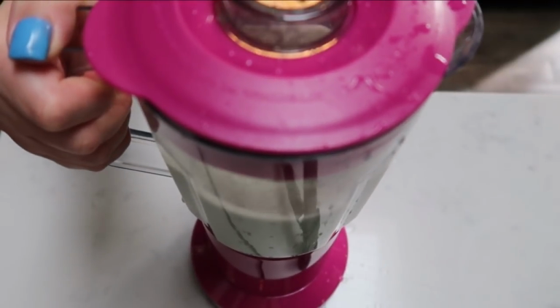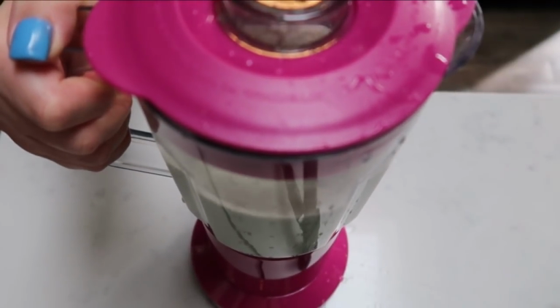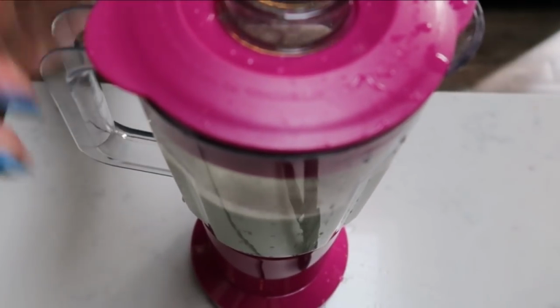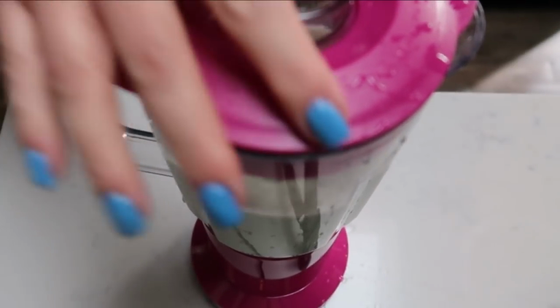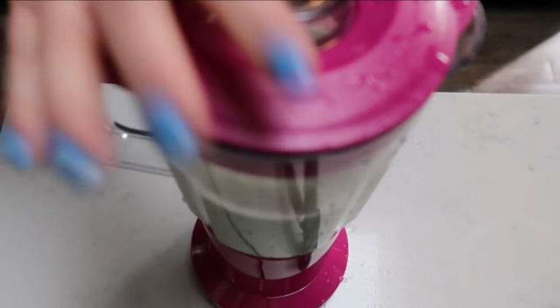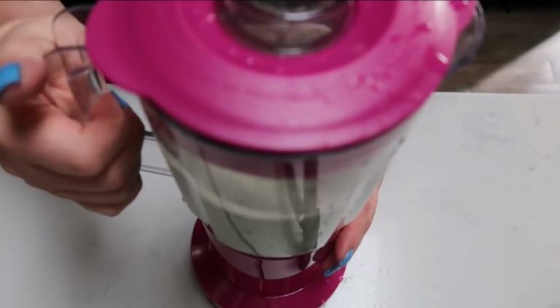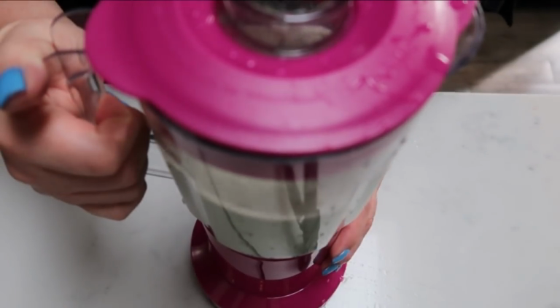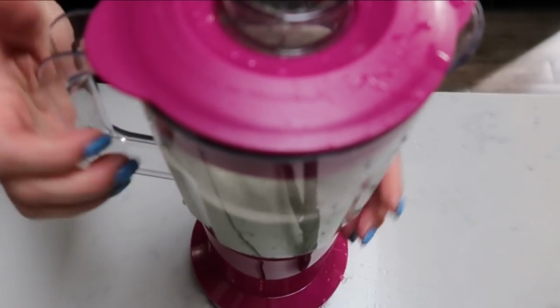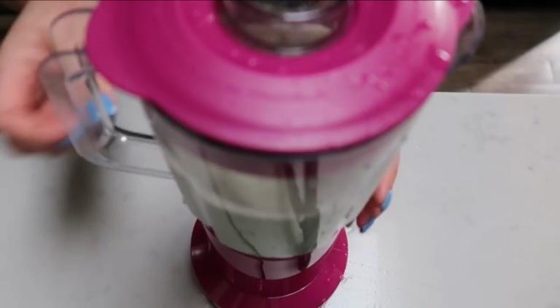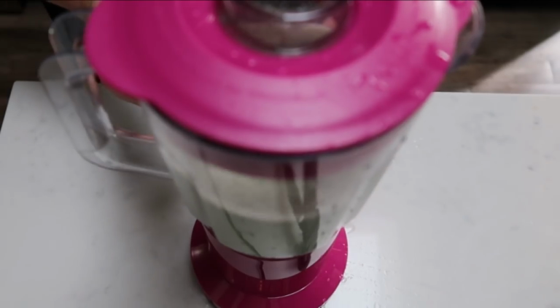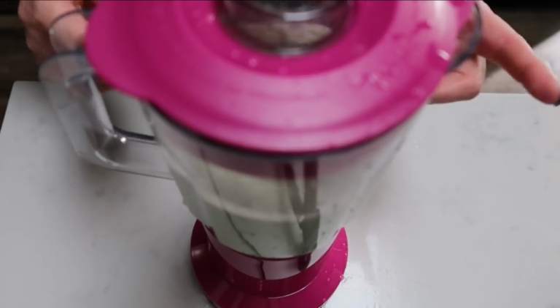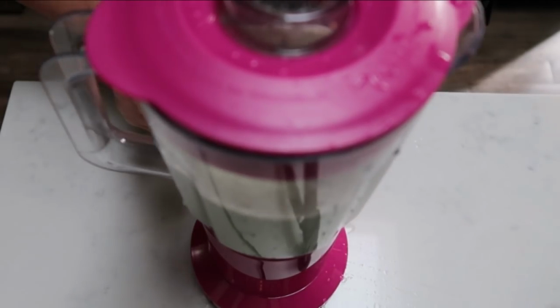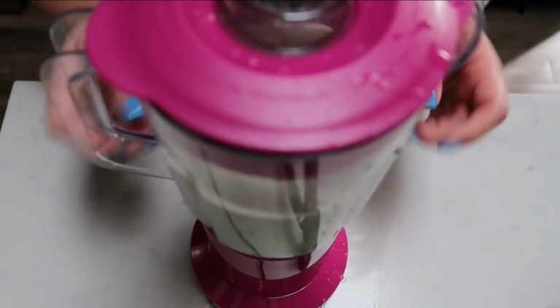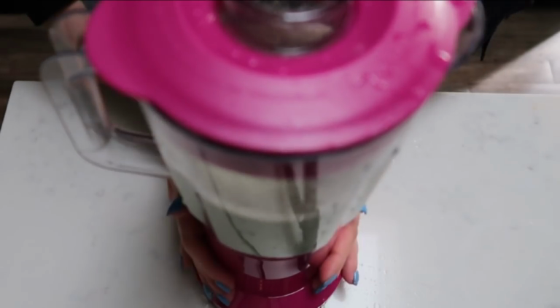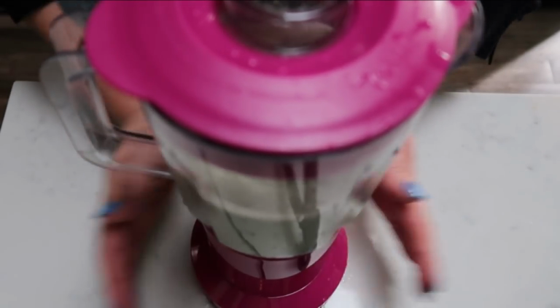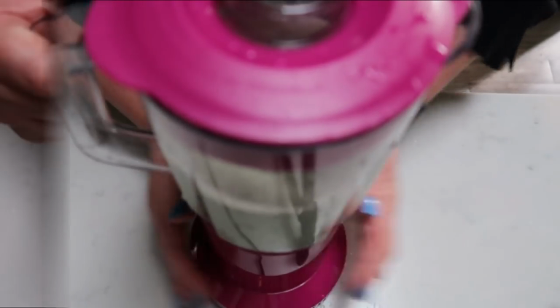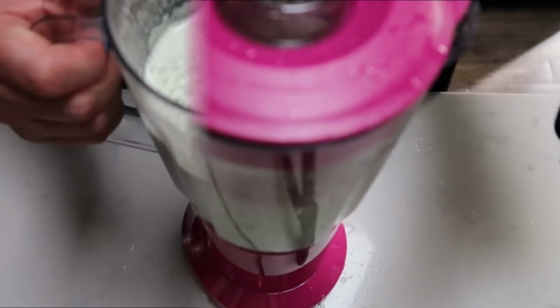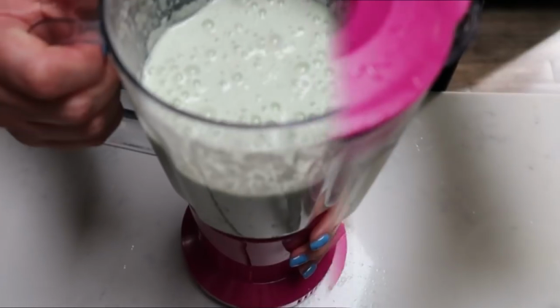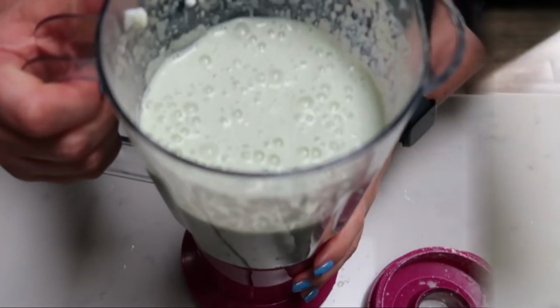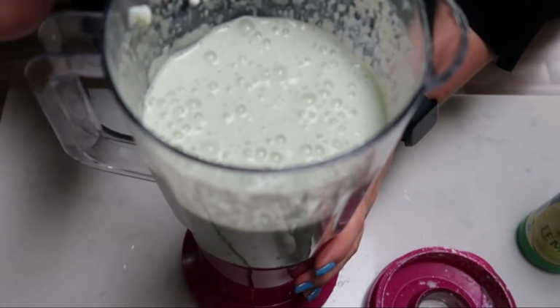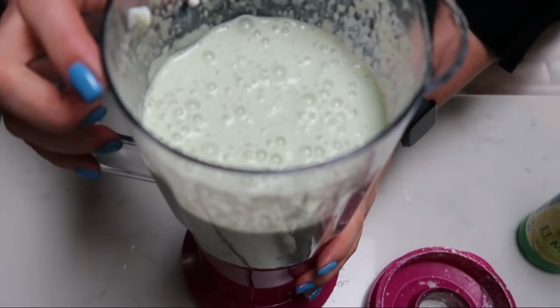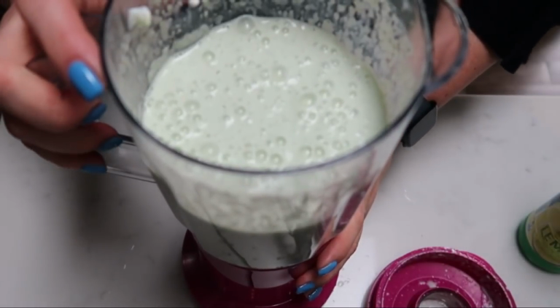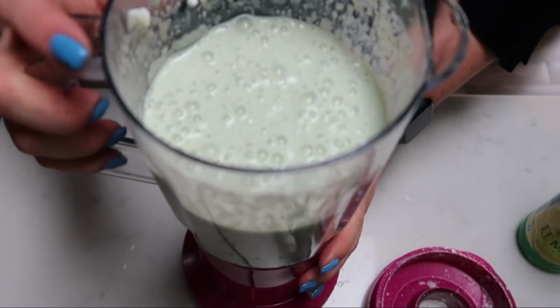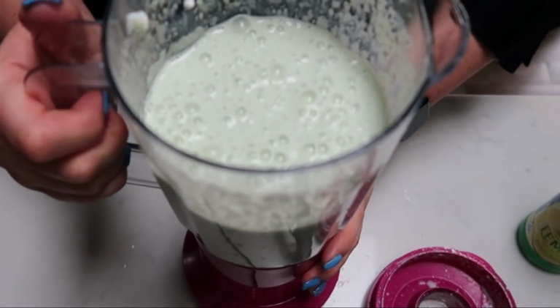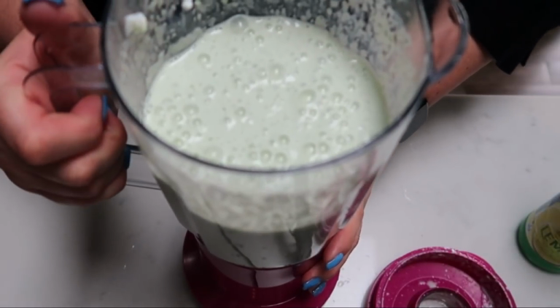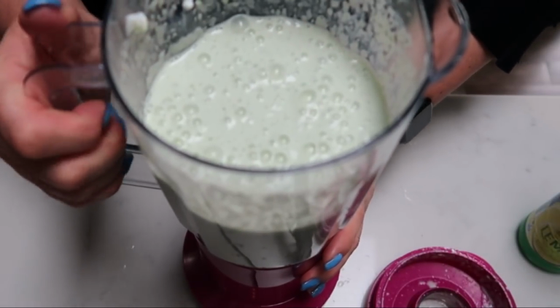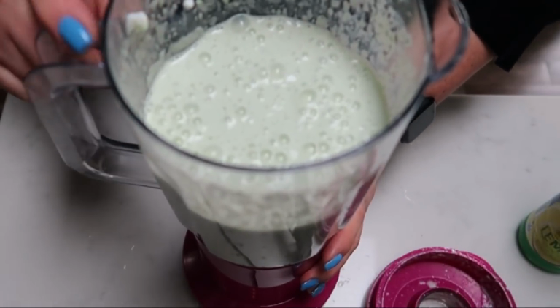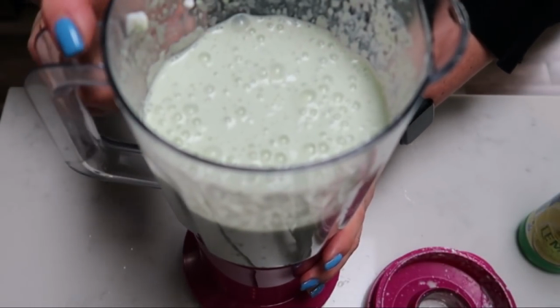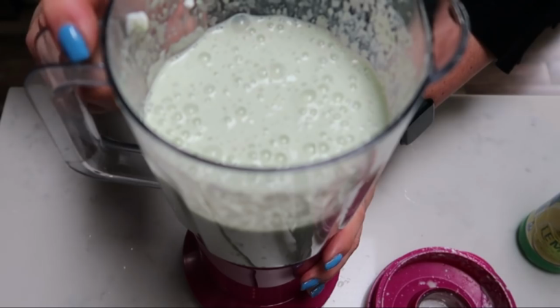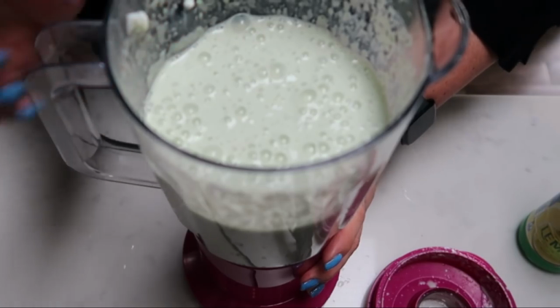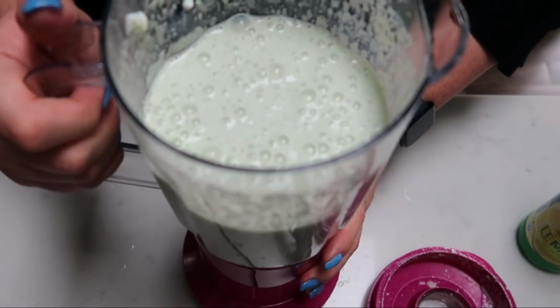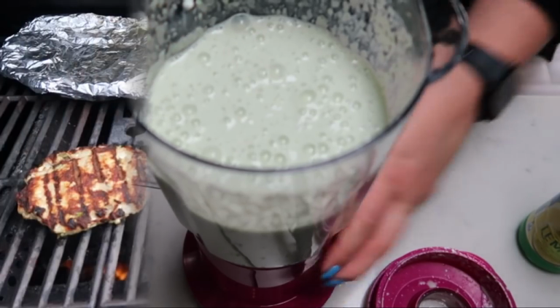We're blending until our cucumbers are fully incorporated, and there is our tzatziki sauce all ready to go for our burger. I'm going to go ahead and throw it in the fridge while our burgers are cooking.